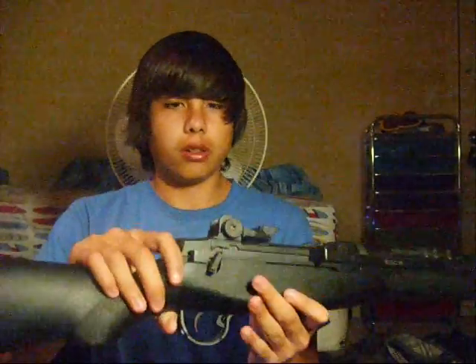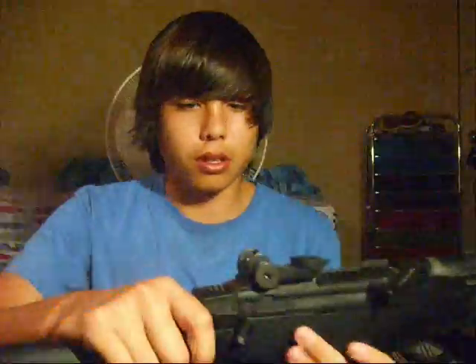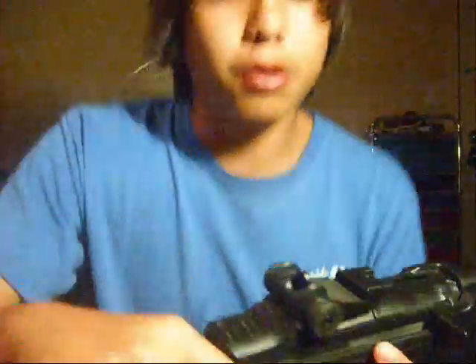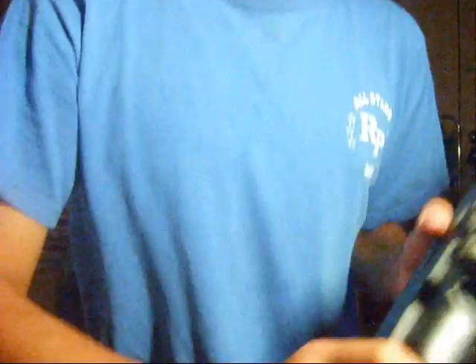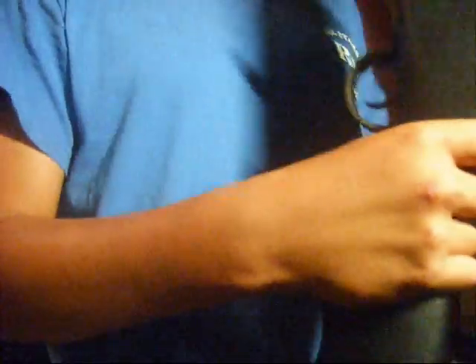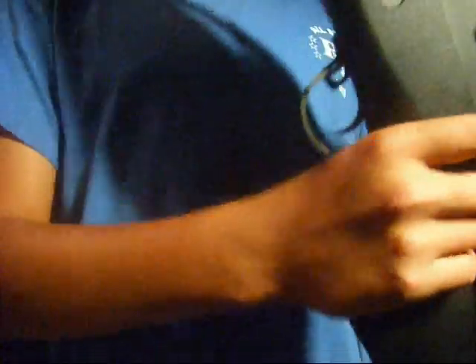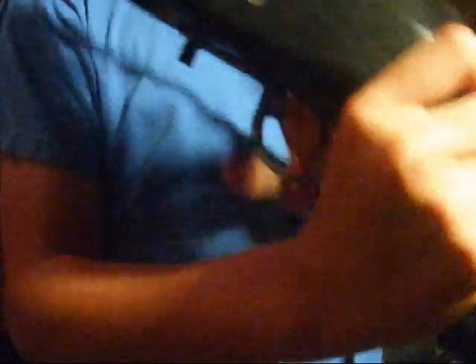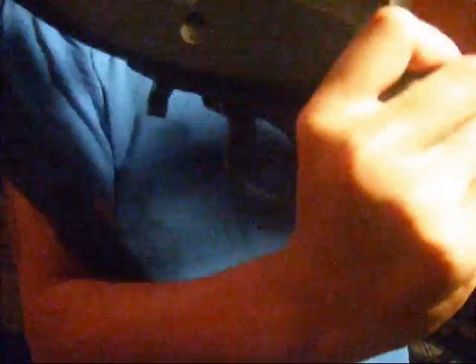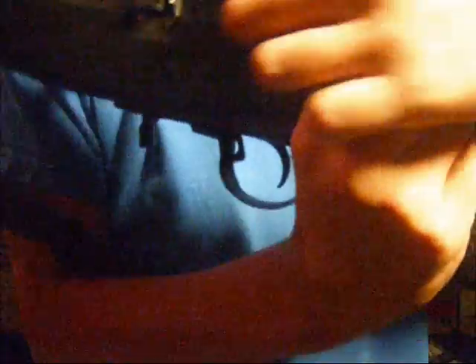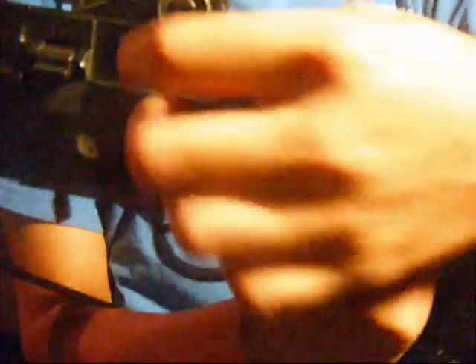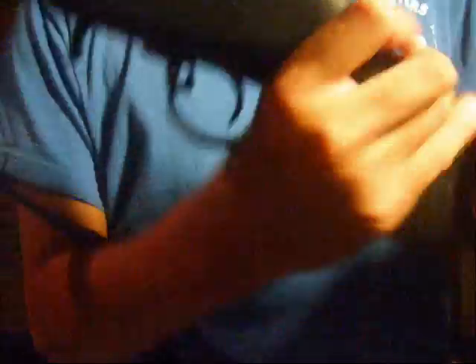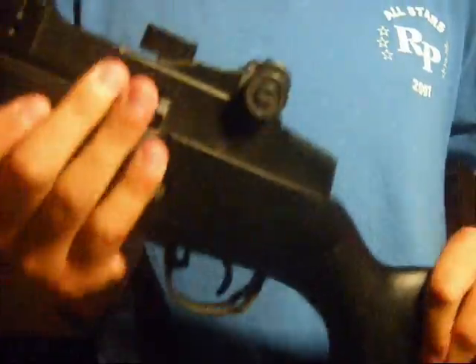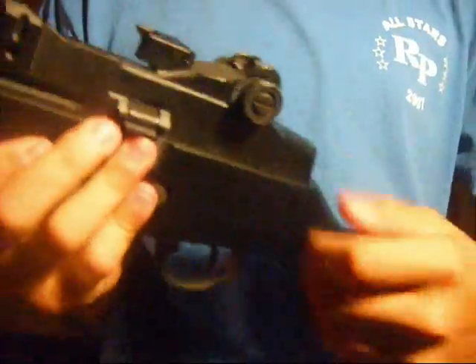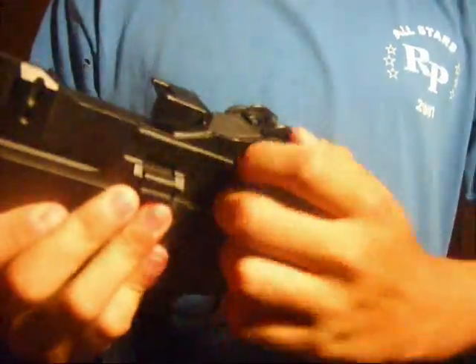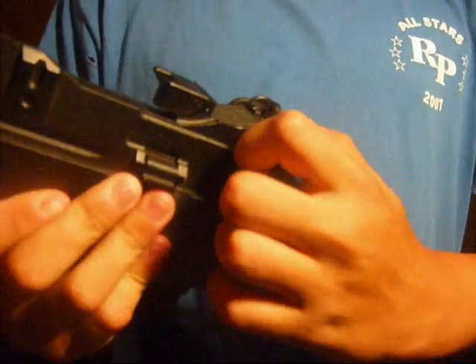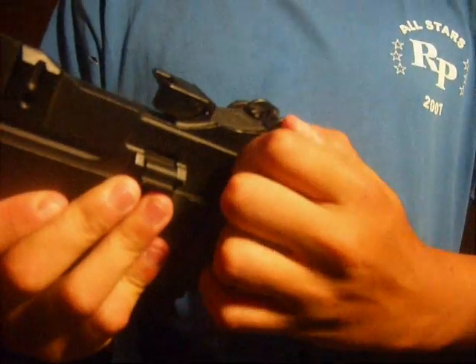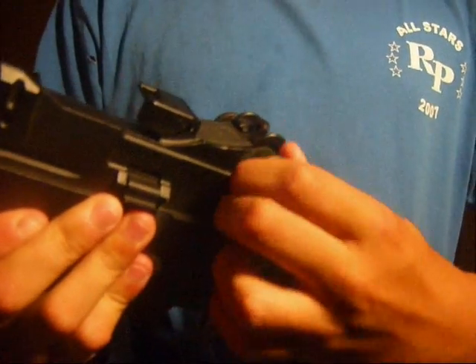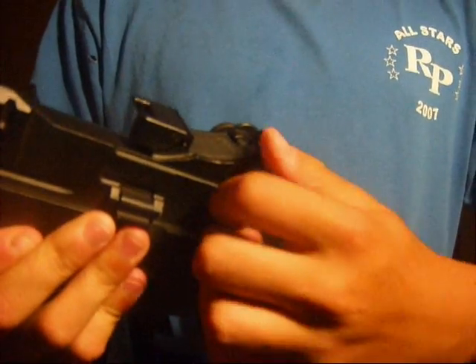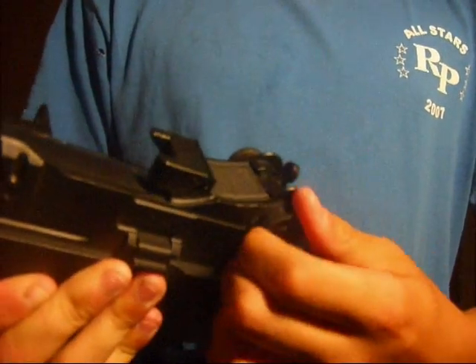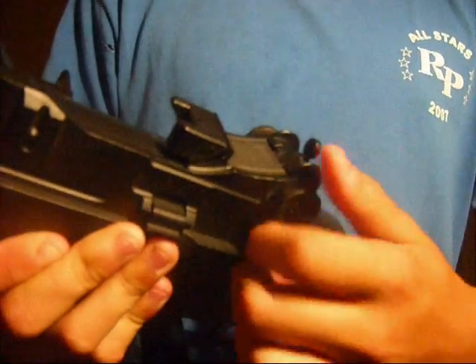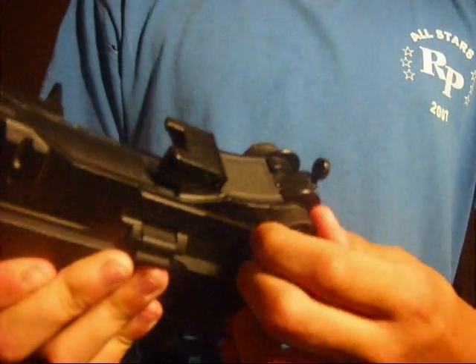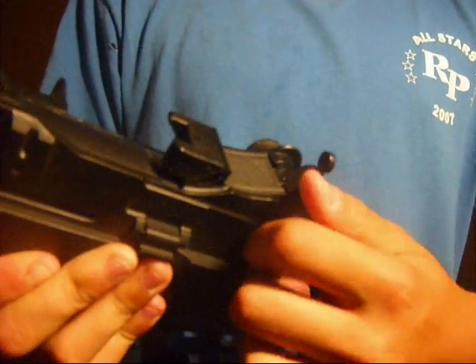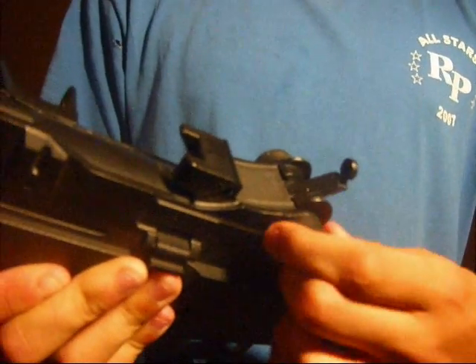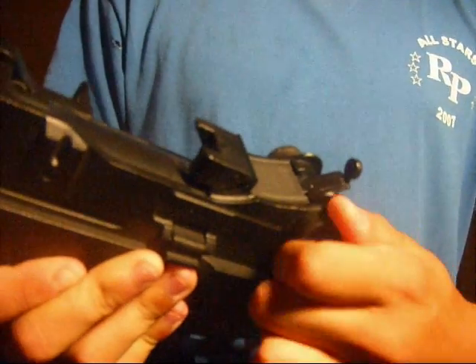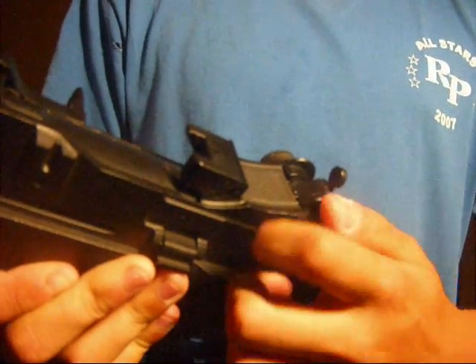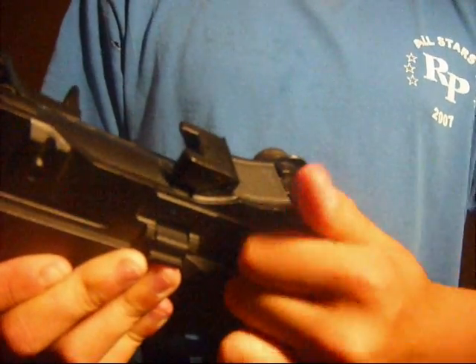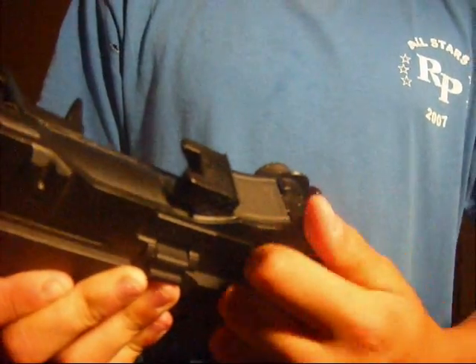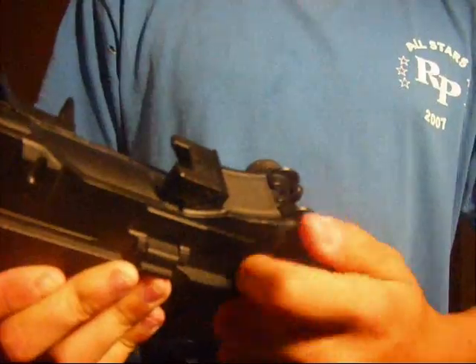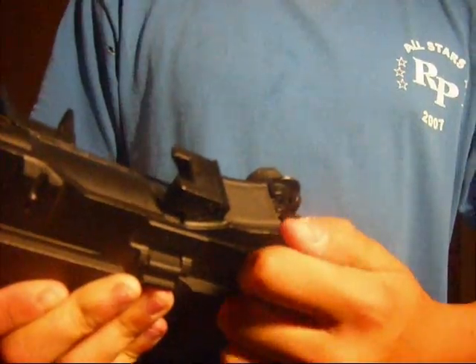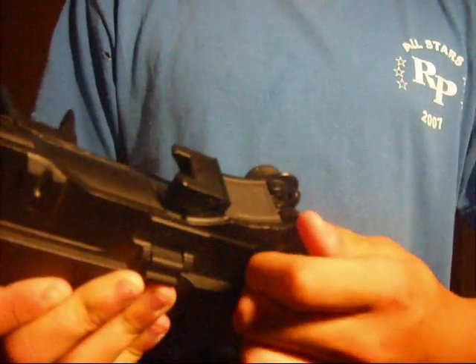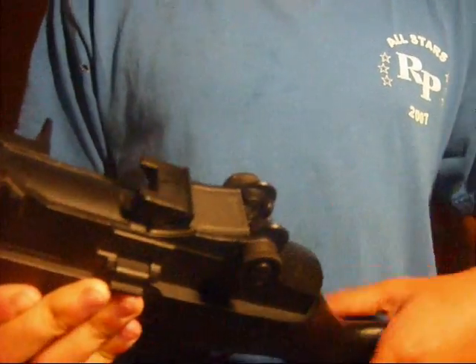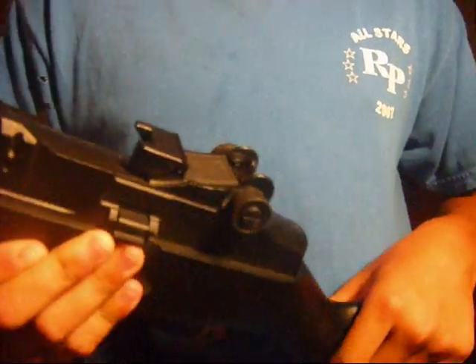Another cool feature about this gun is this part raises. I like to keep it down because it might break off if I keep it too high.